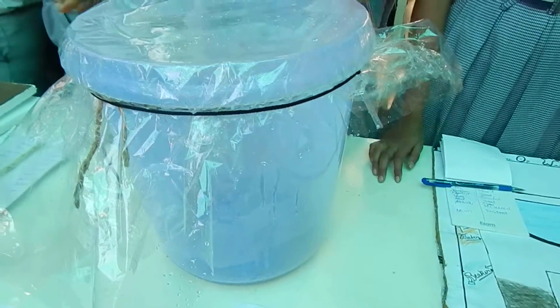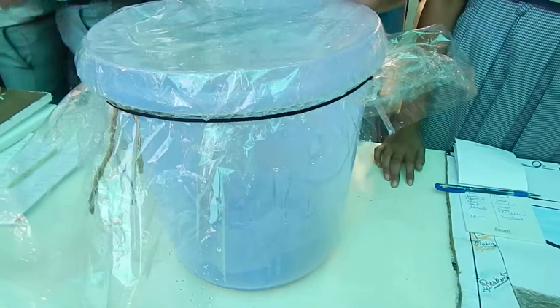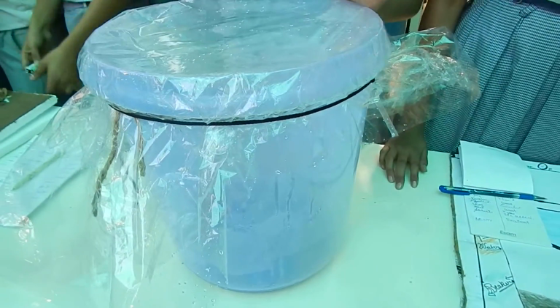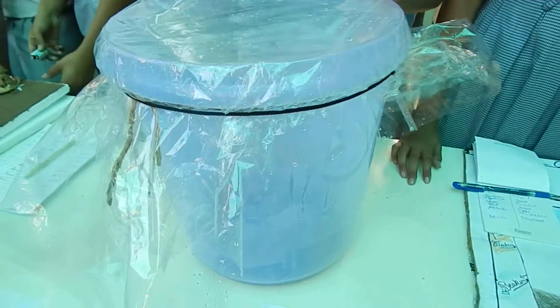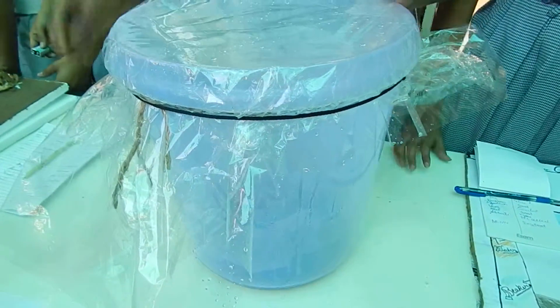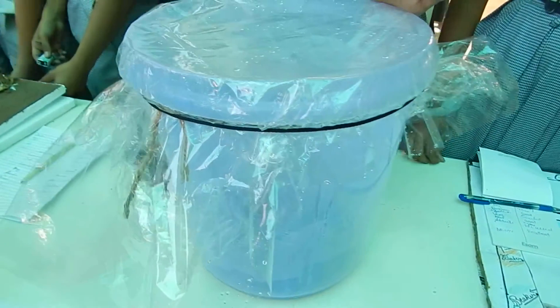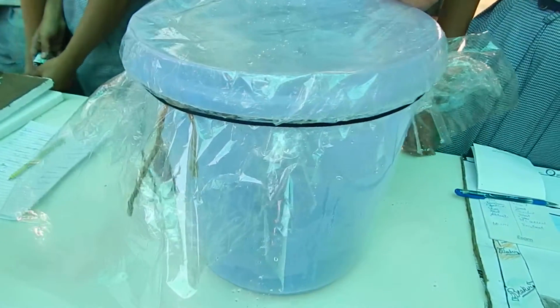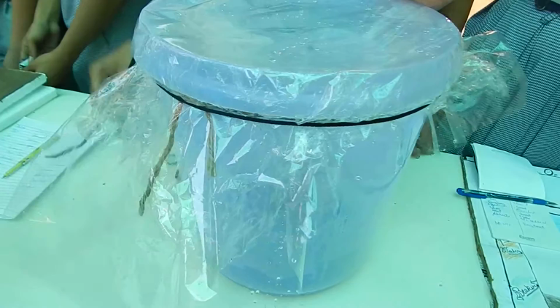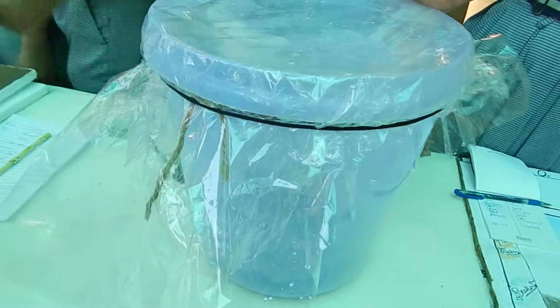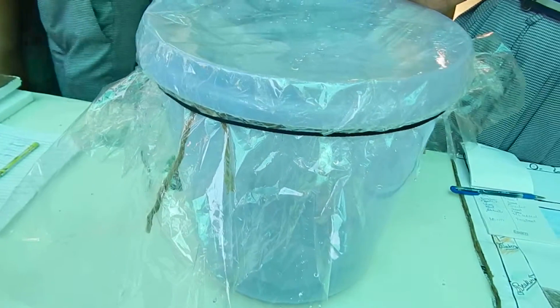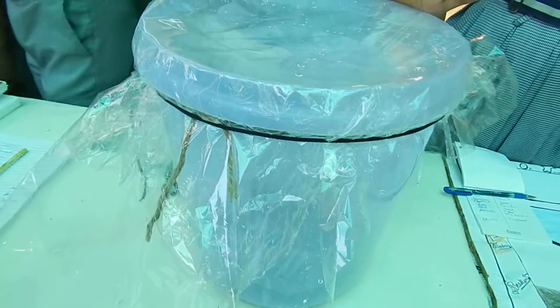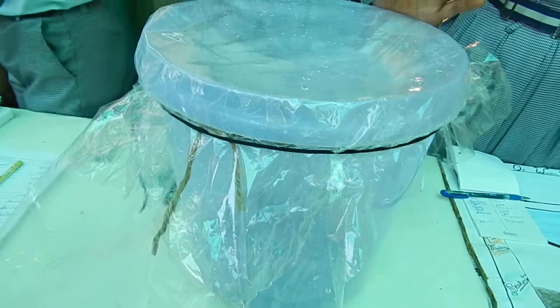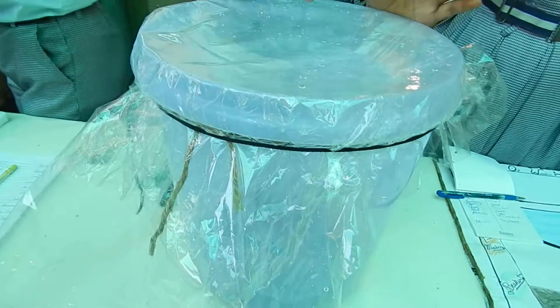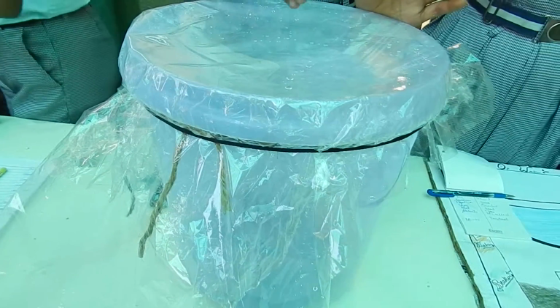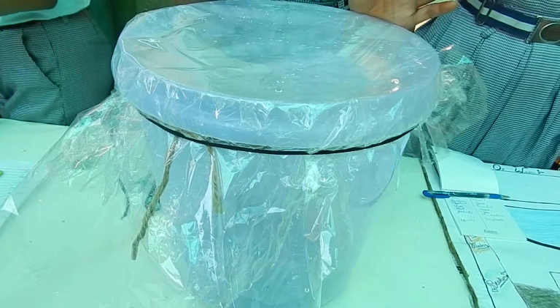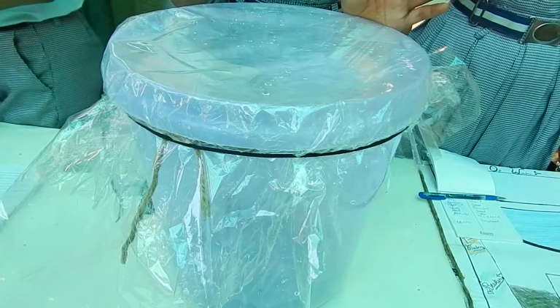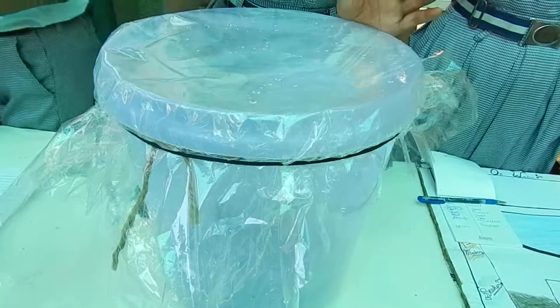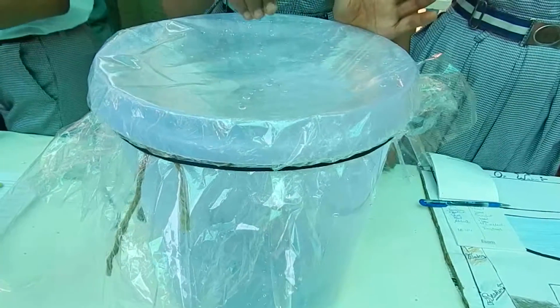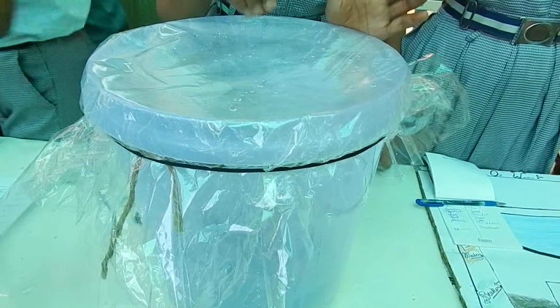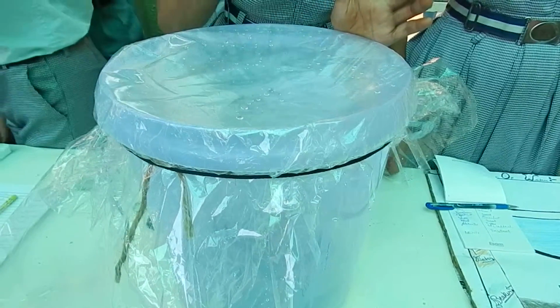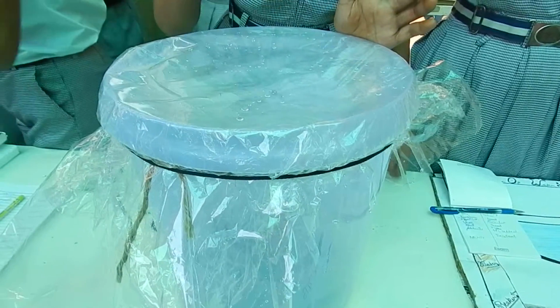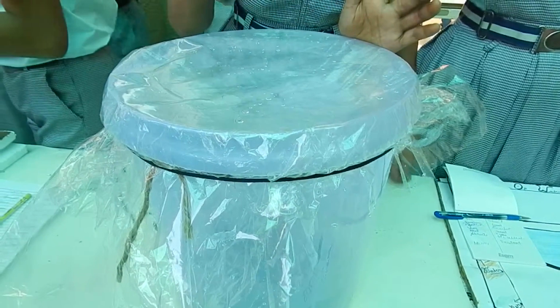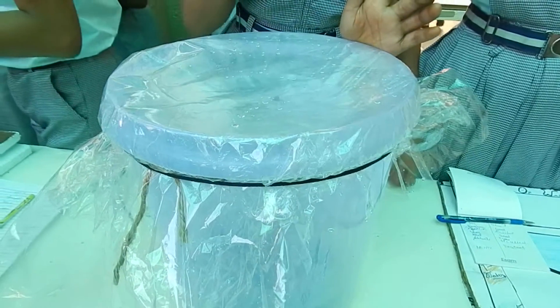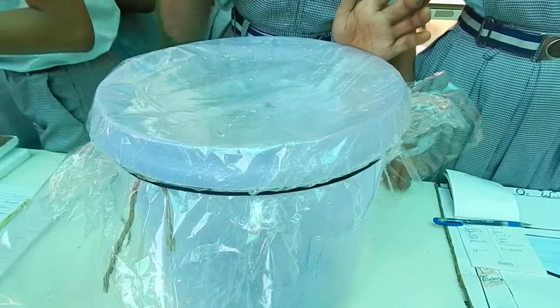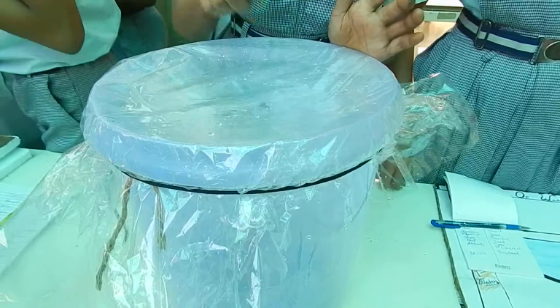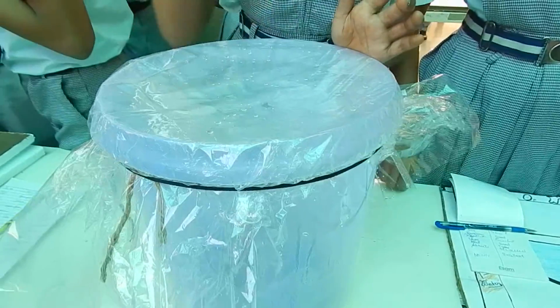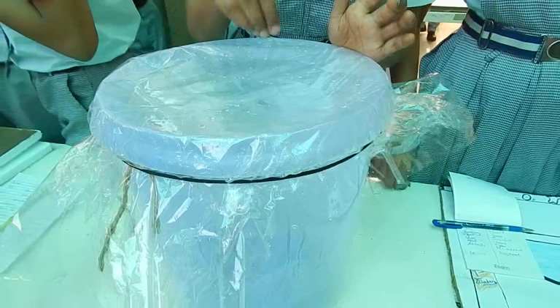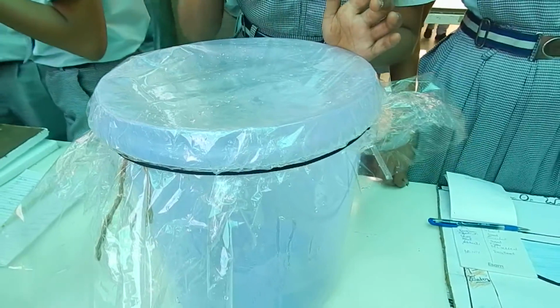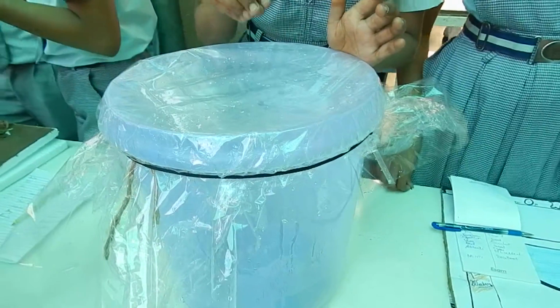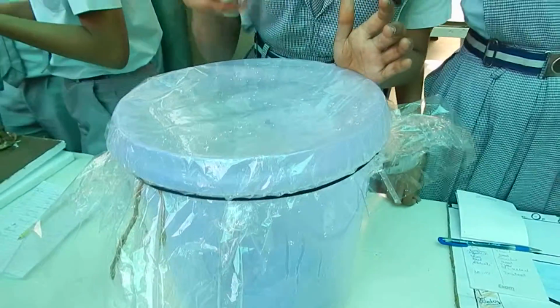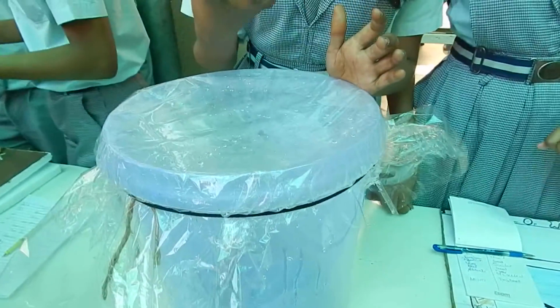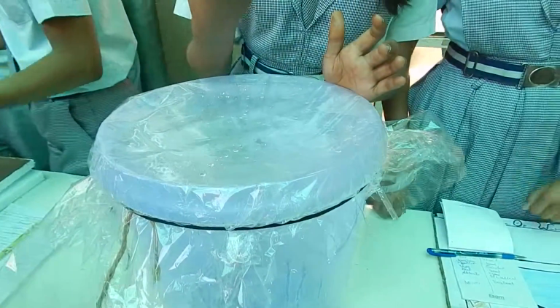Now slowly and naturally the water will come out and pass through the concave lens. We will be pushing the water inside and the water will move through.